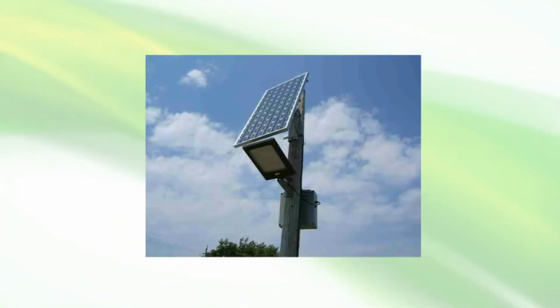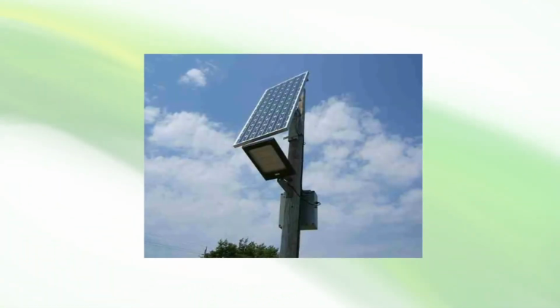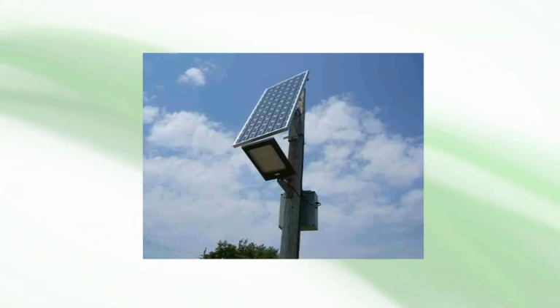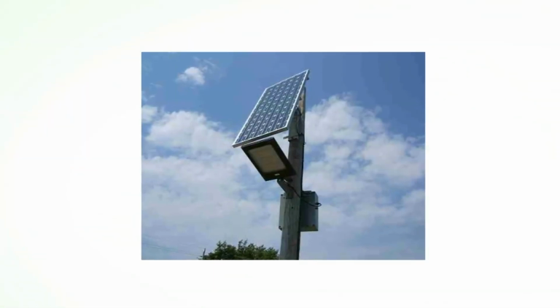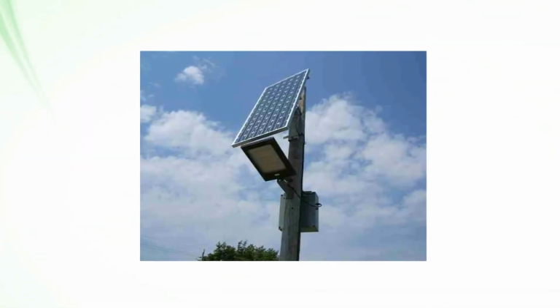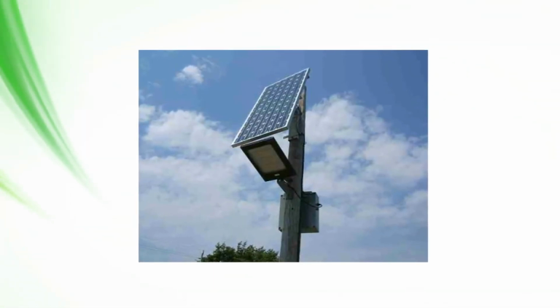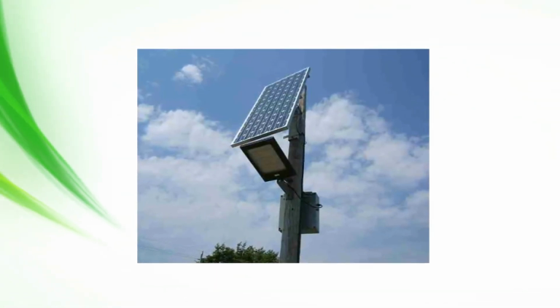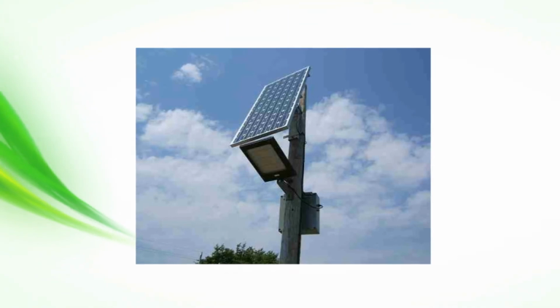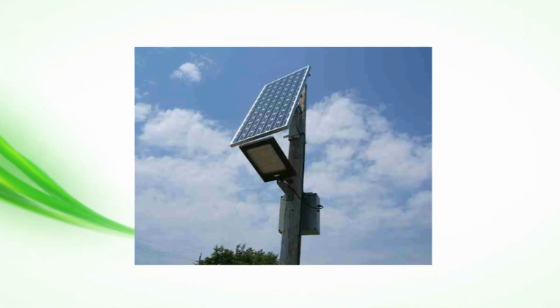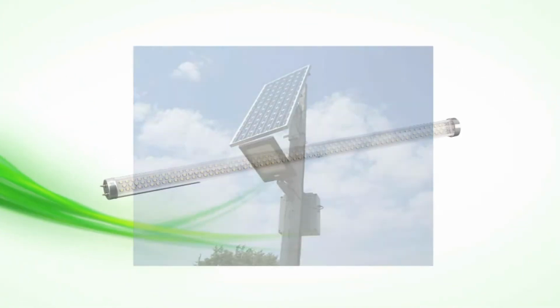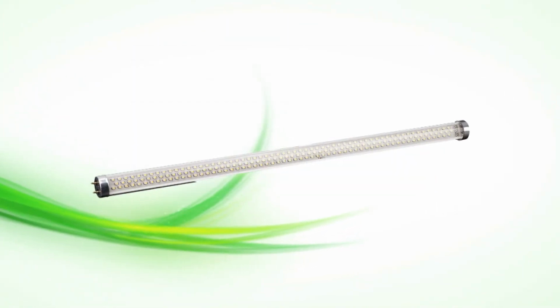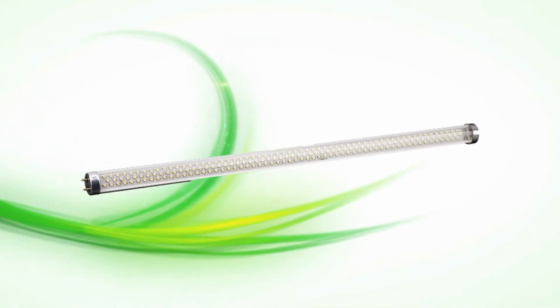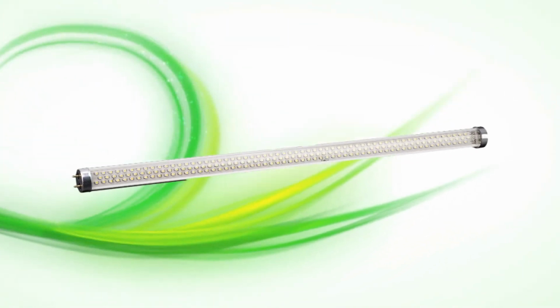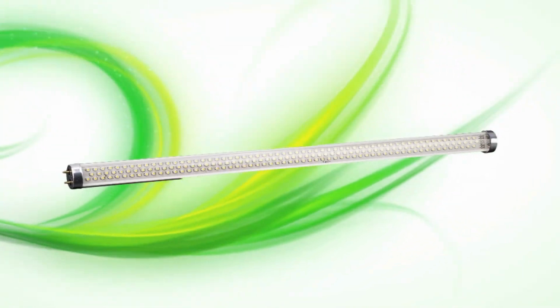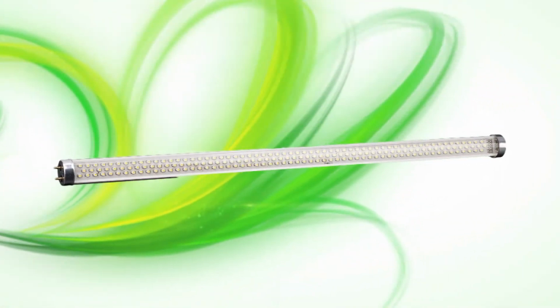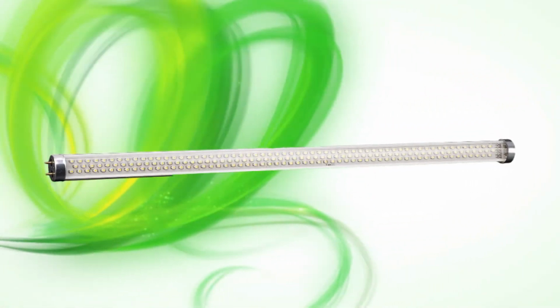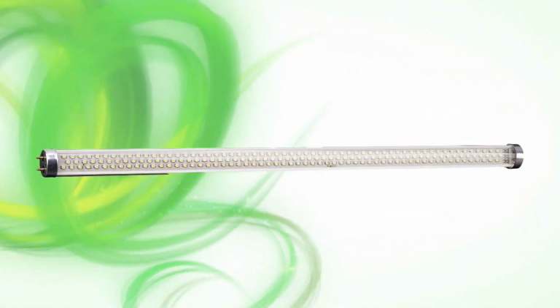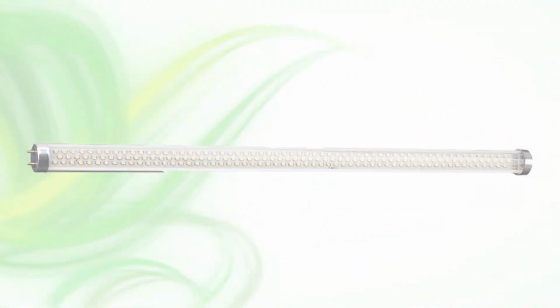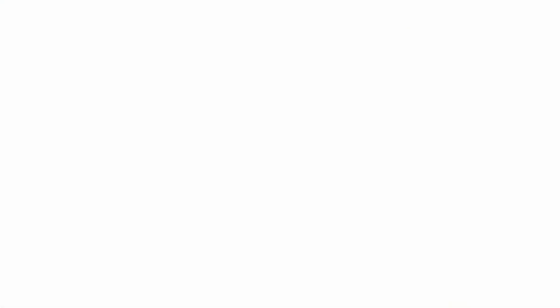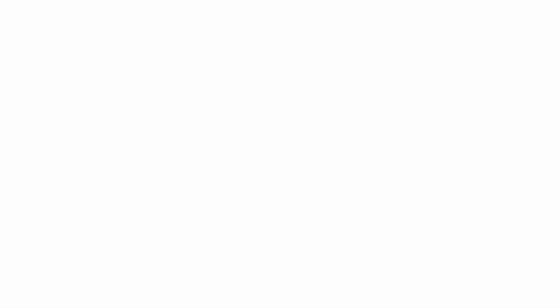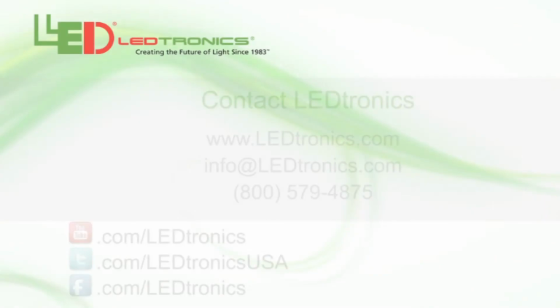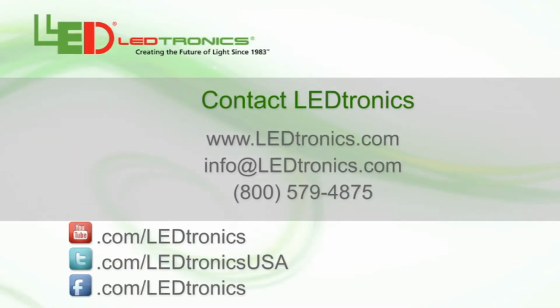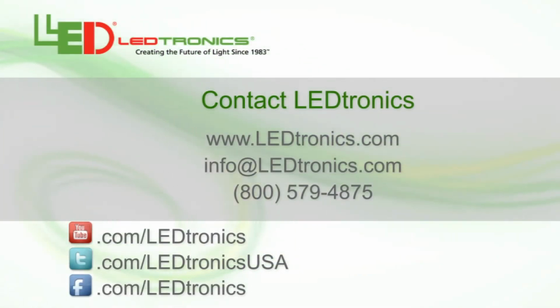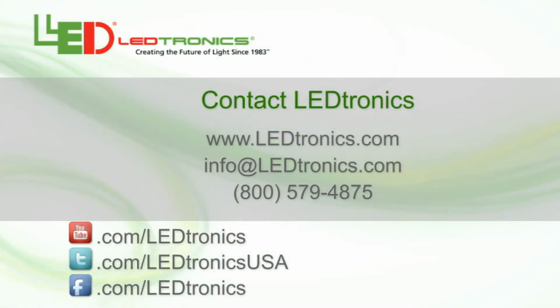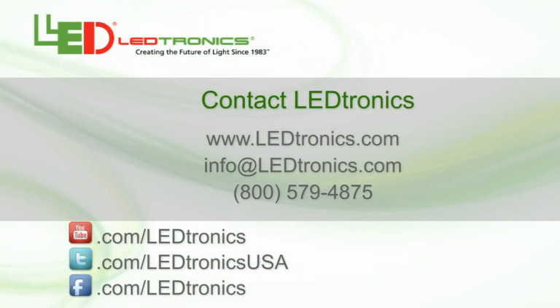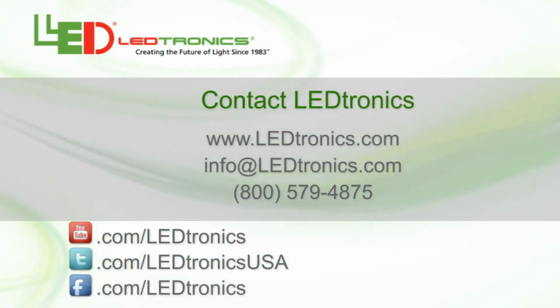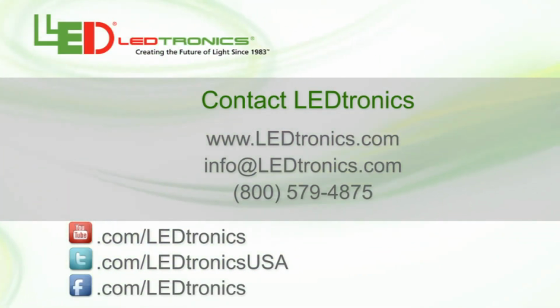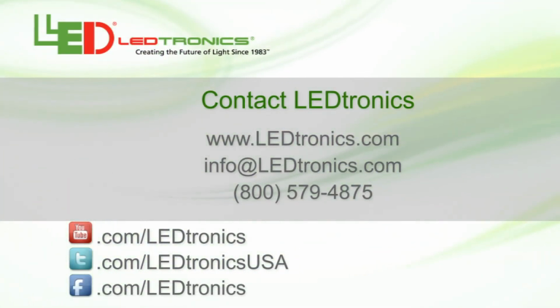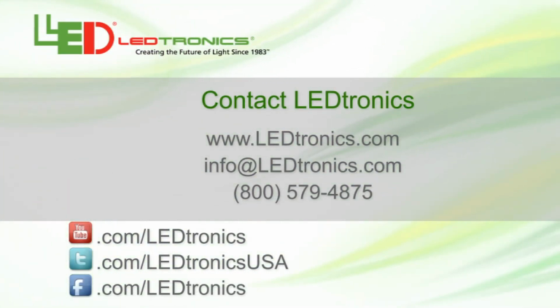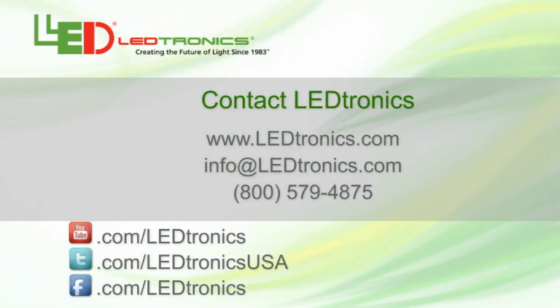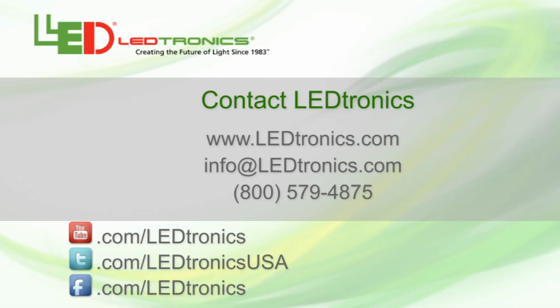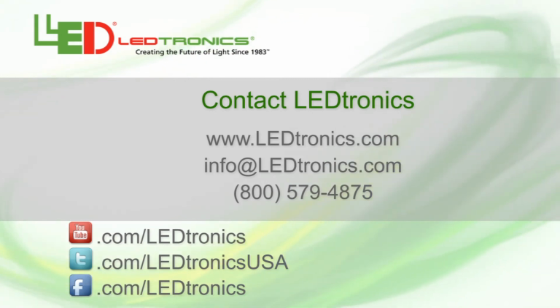Leadtronics also offers solar options for our larger products like the LED streetlights and low-voltage tube lighting. These products and many others give Leadtronics the leading edge in solar-powered lighting.